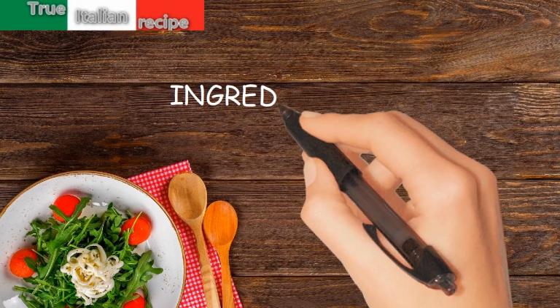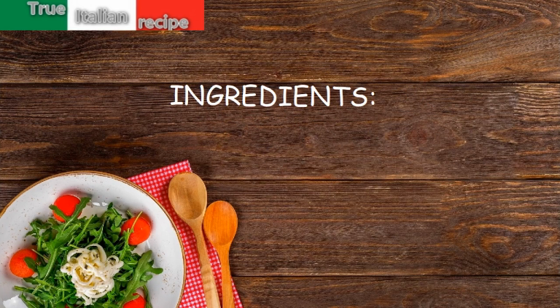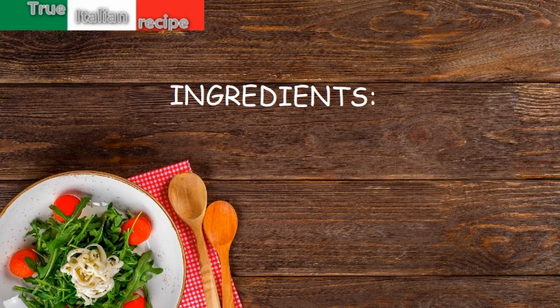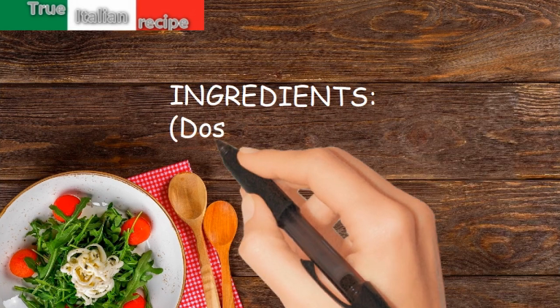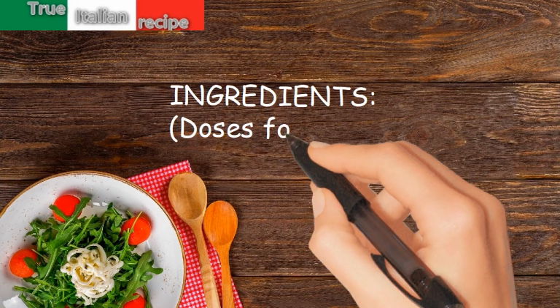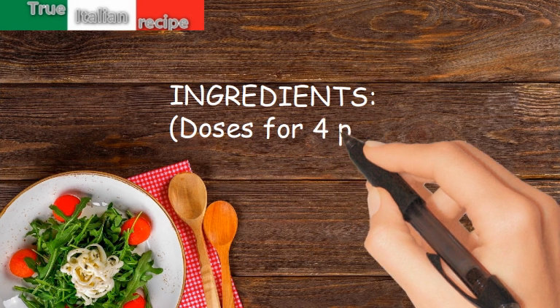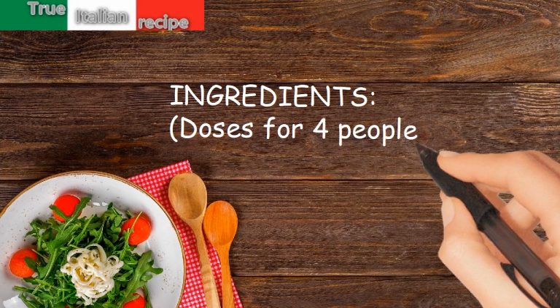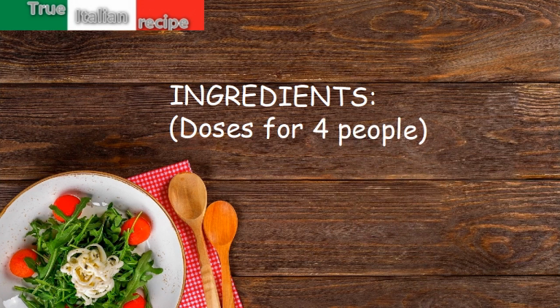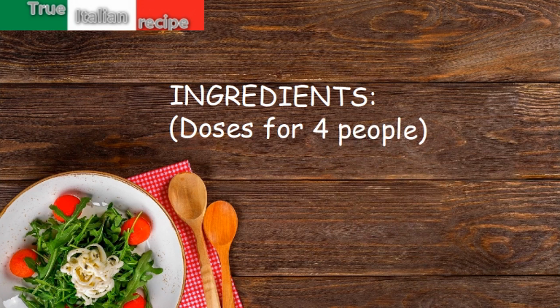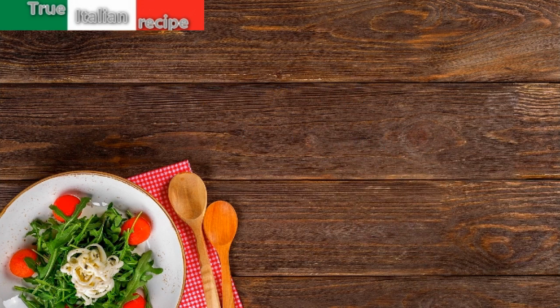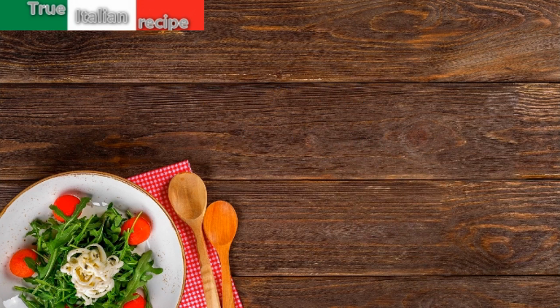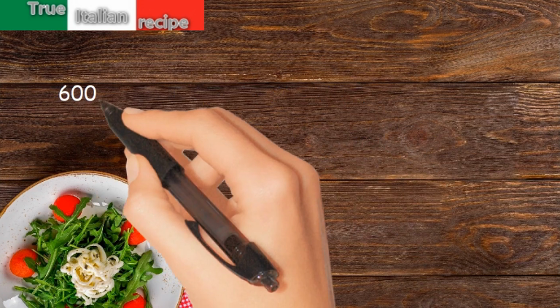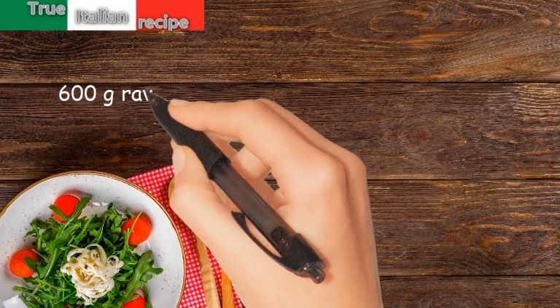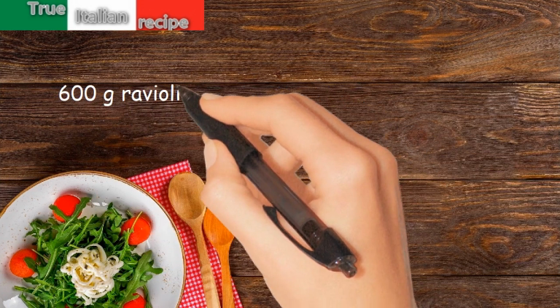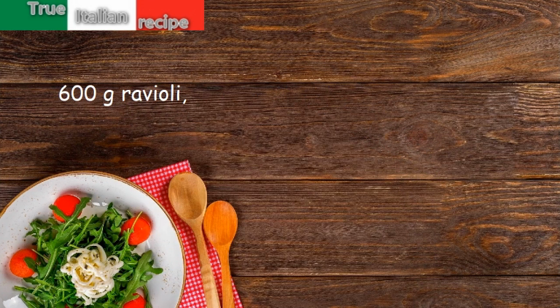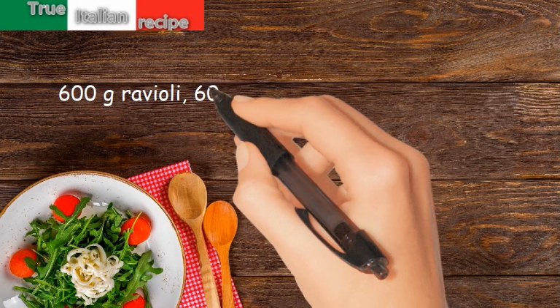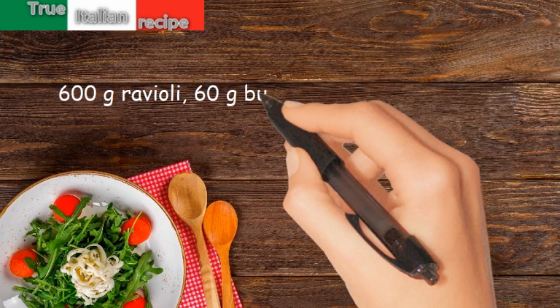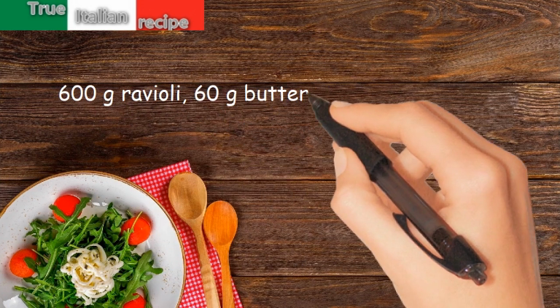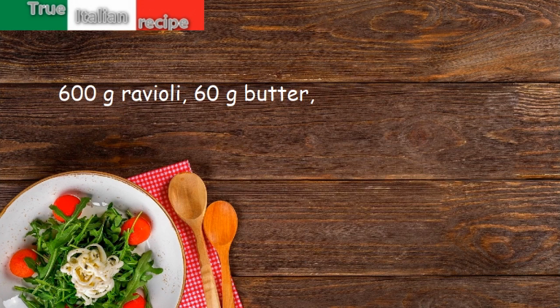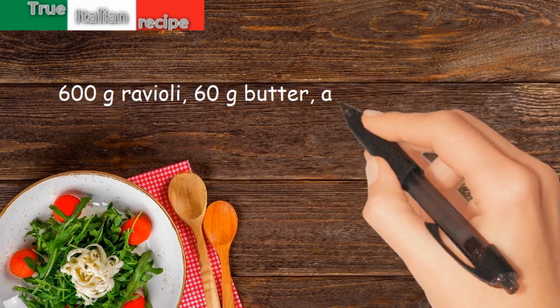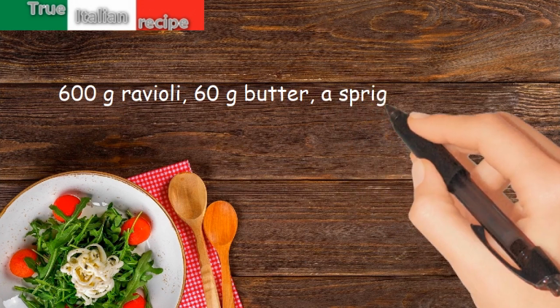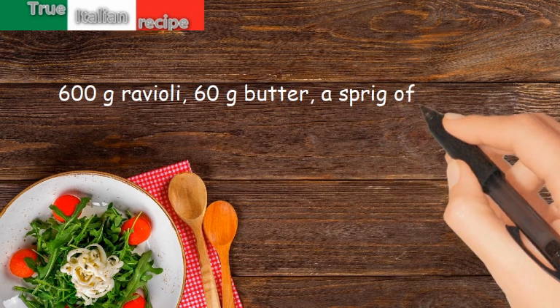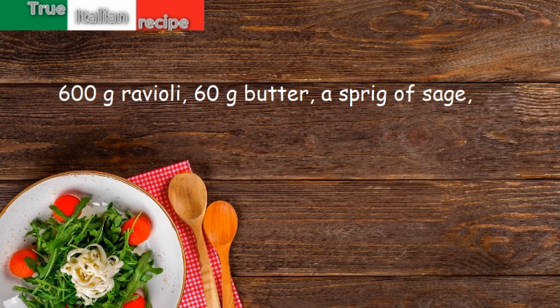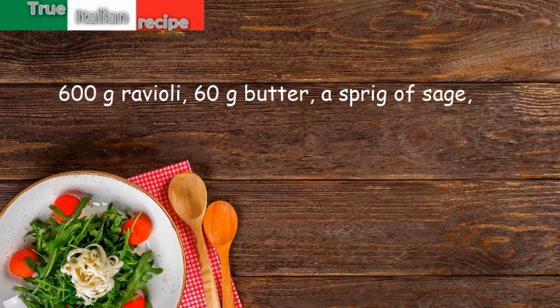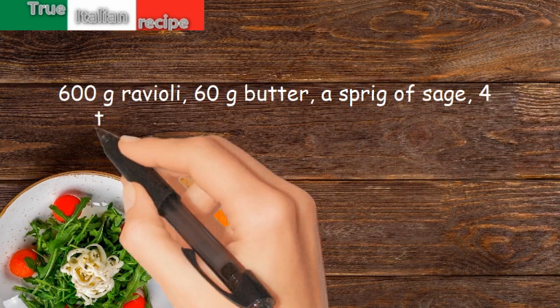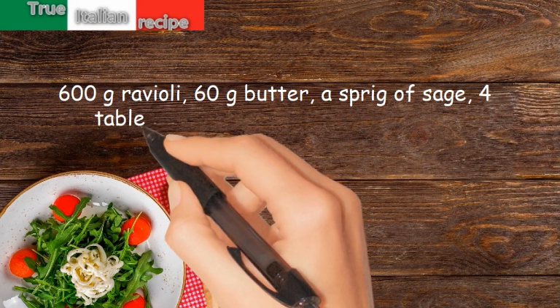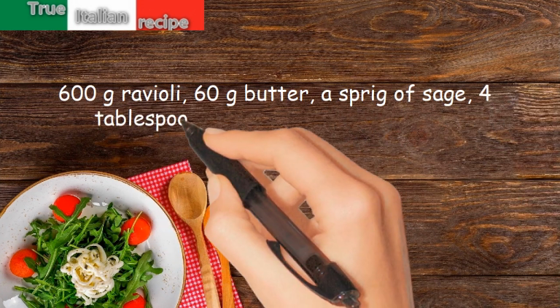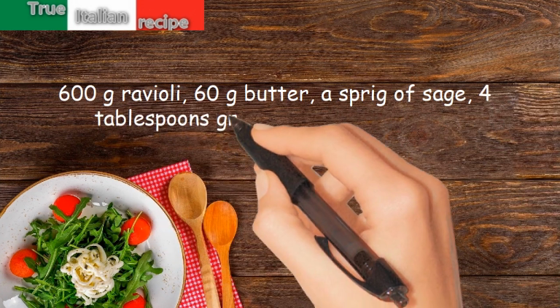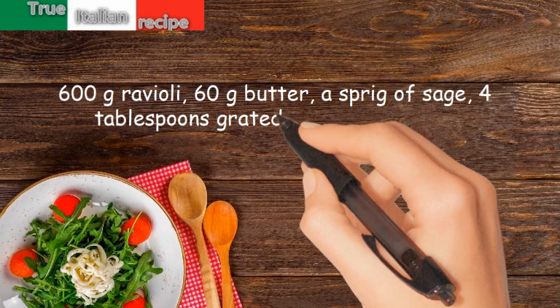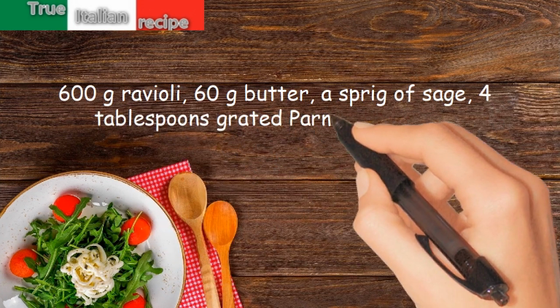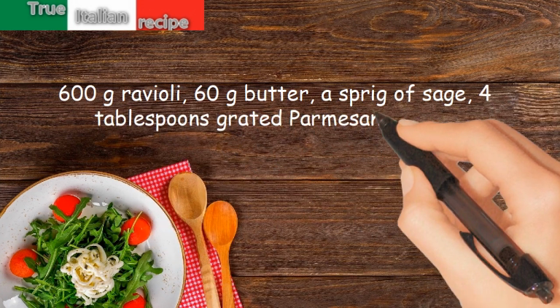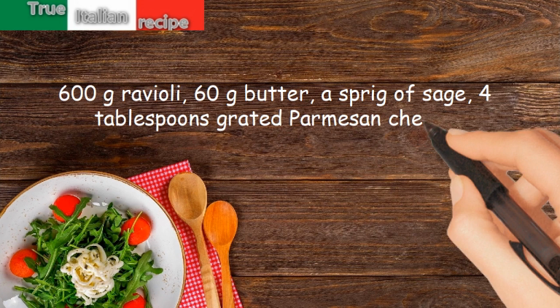Ingredients. Doses for 4 people: 600g ravioli, 60g butter, a sprig of sage, 4 tablespoons grated parmesan cheese.